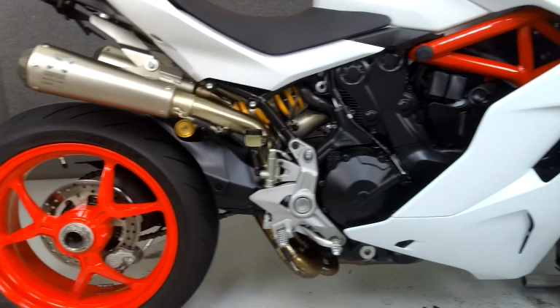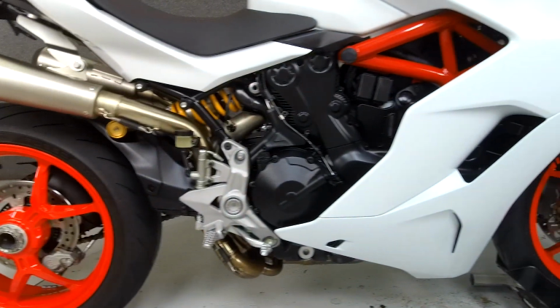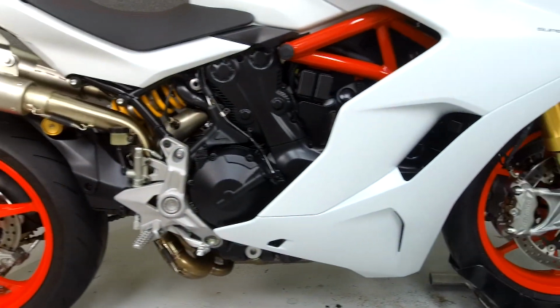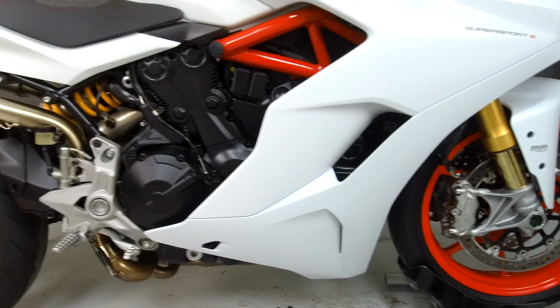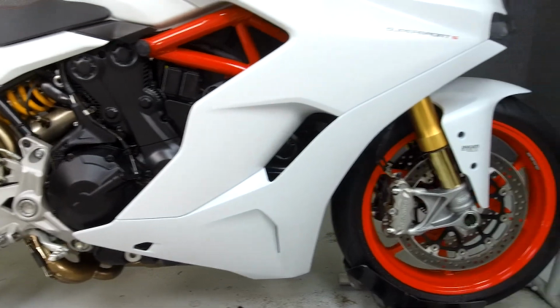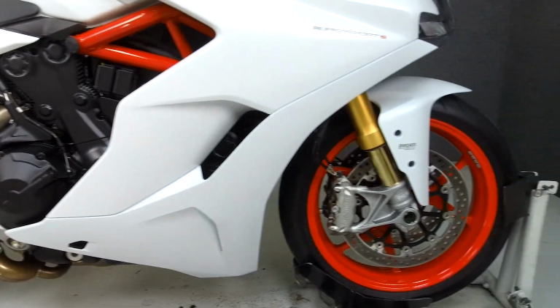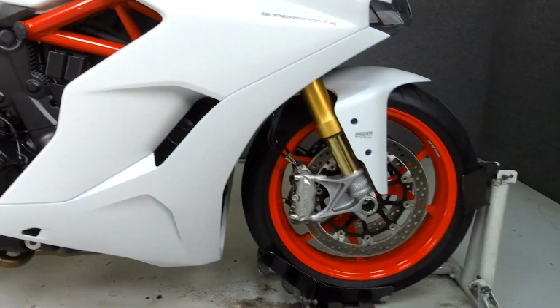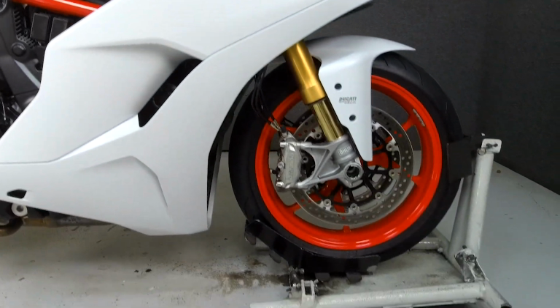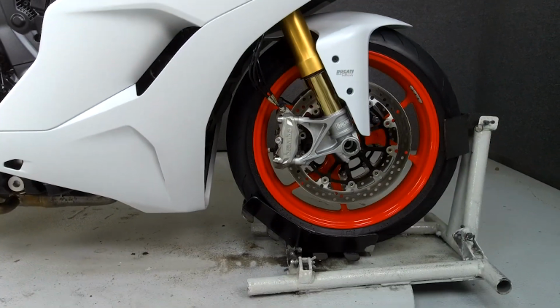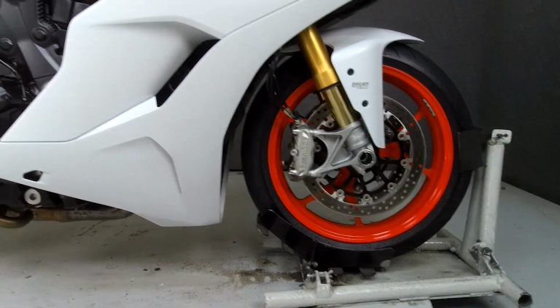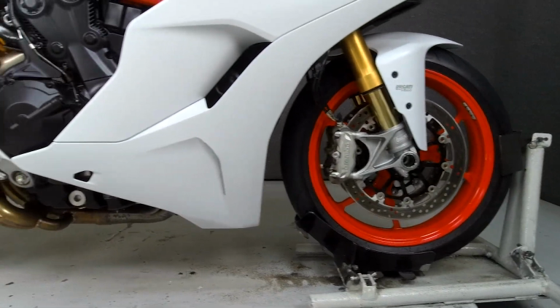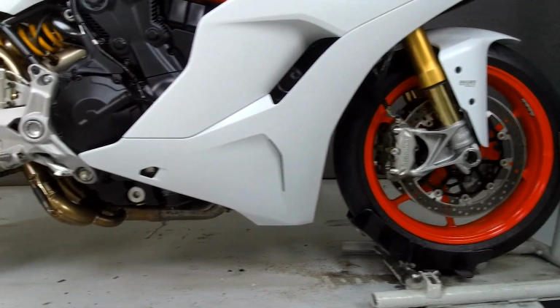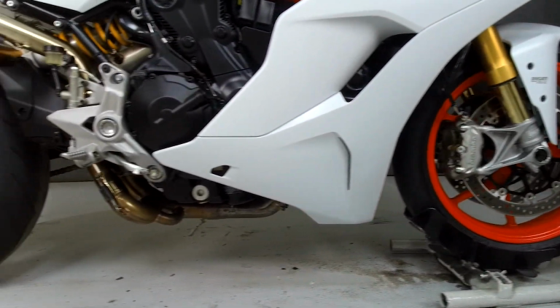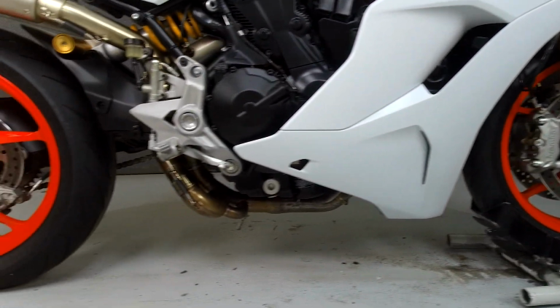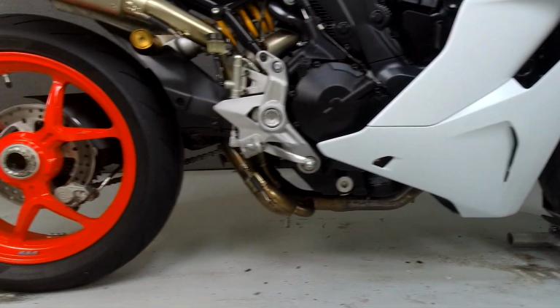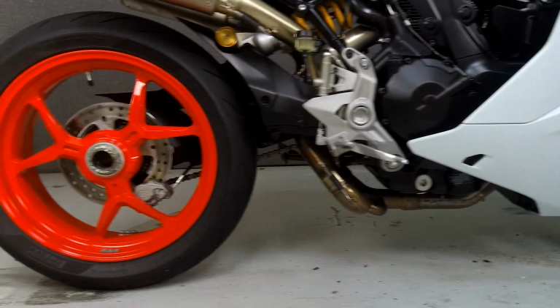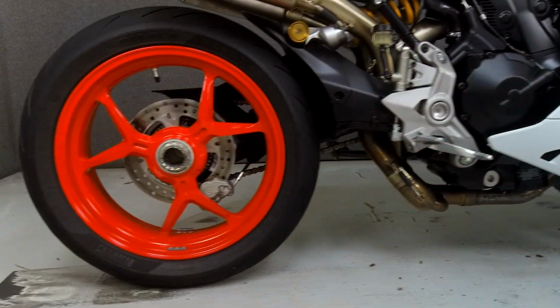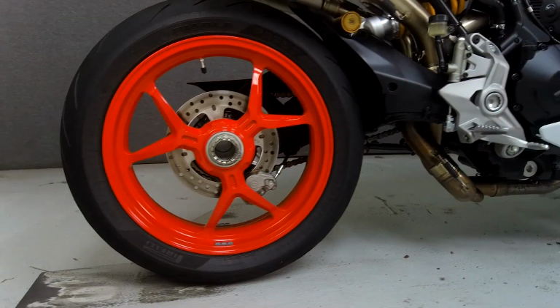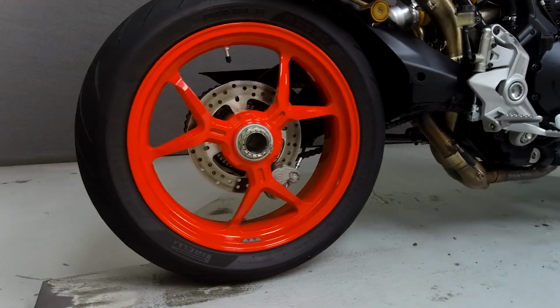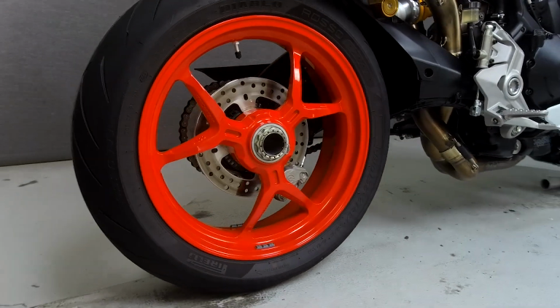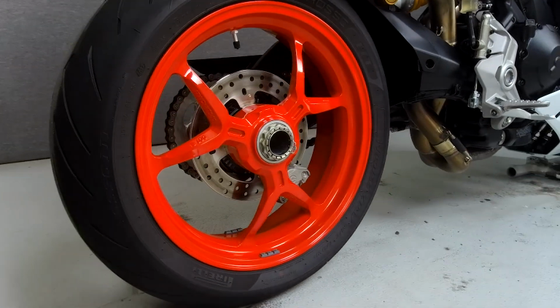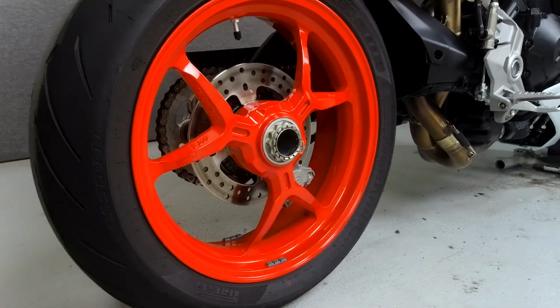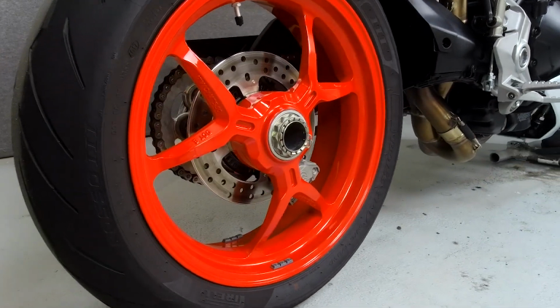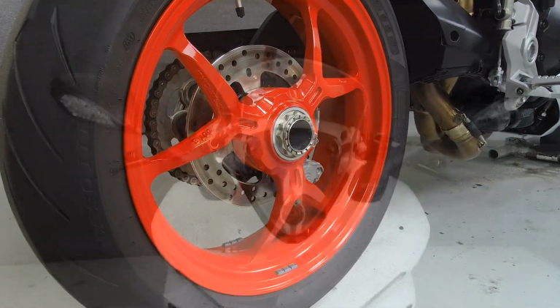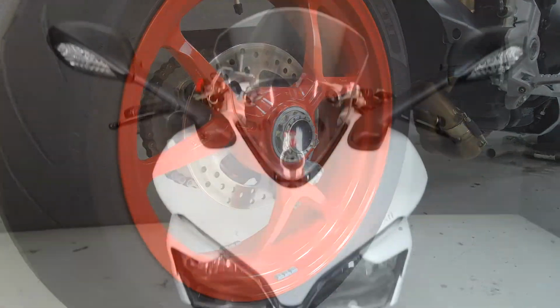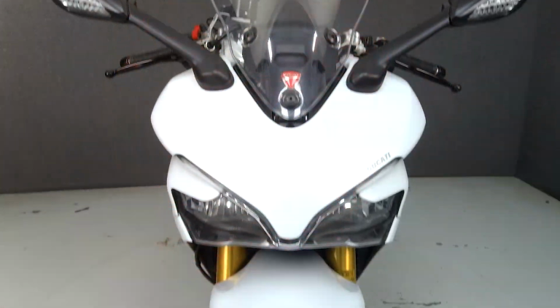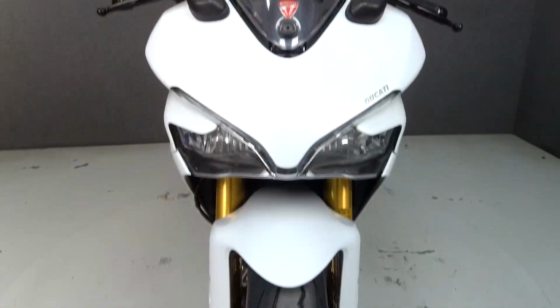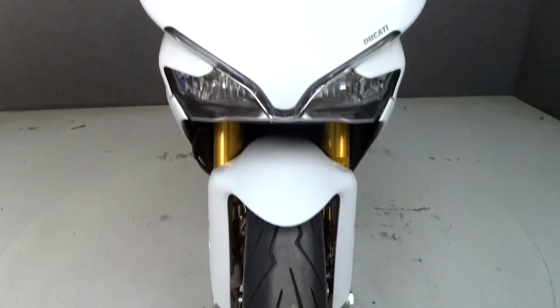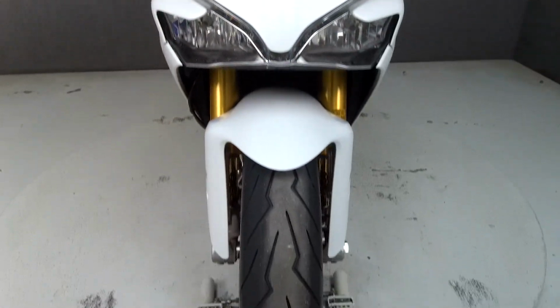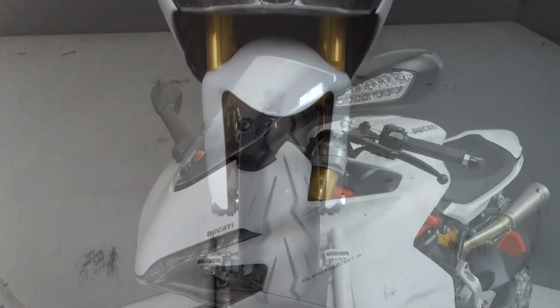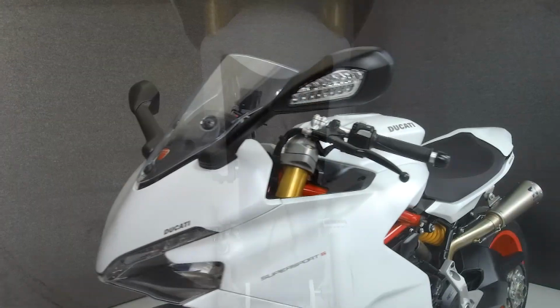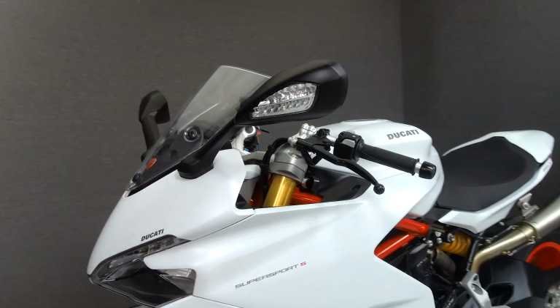Powered by a 937cc engine with a 6-speed transmission, the Supersport puts out 113 horsepower at 9,000 RPM, and 71 foot-pounds of torque at 6,500 RPM.